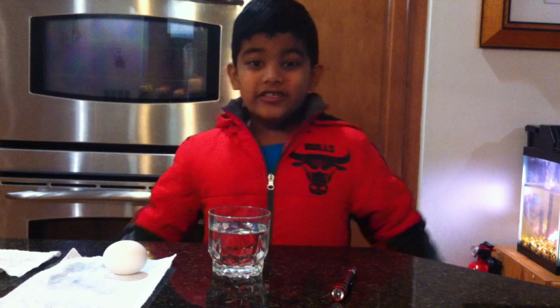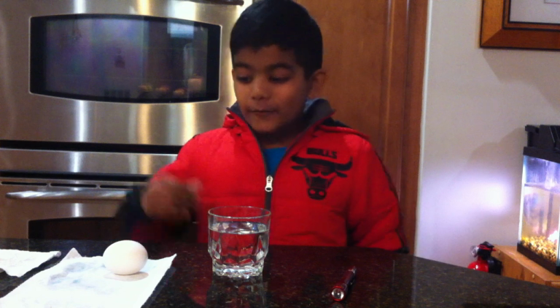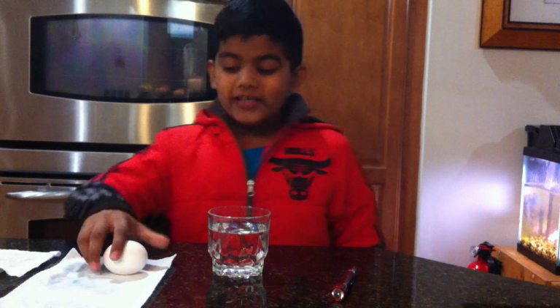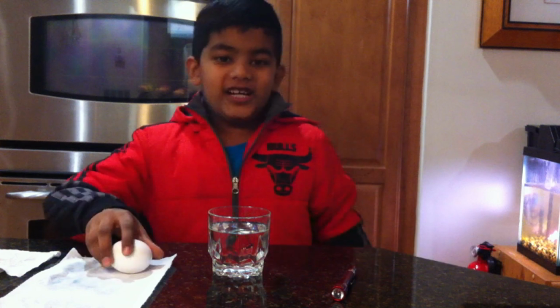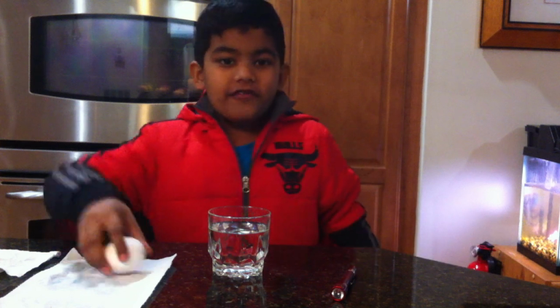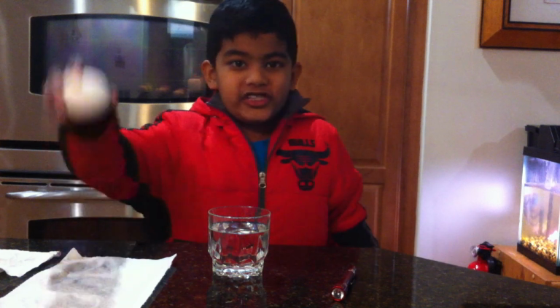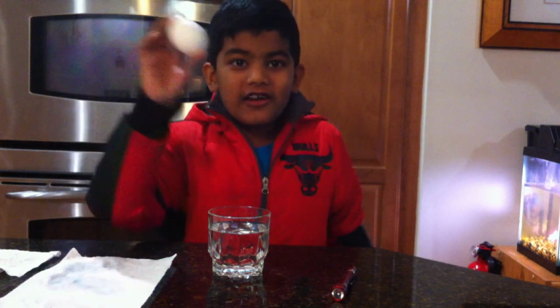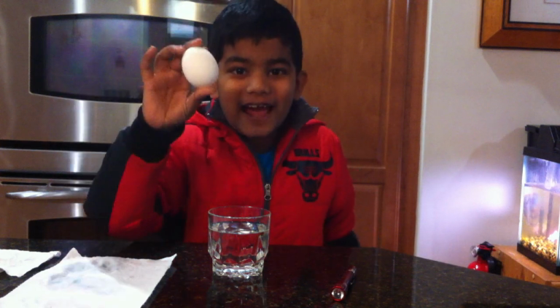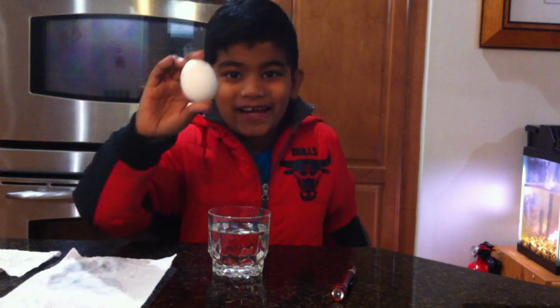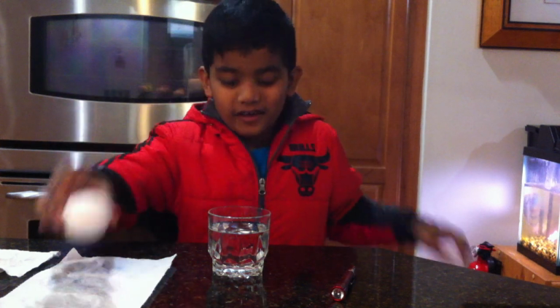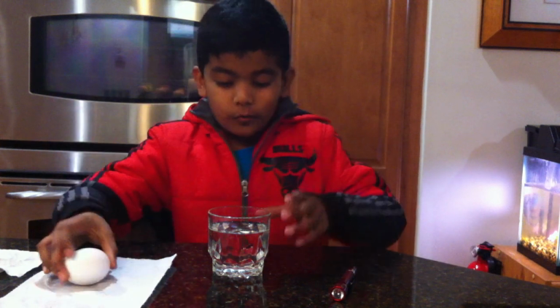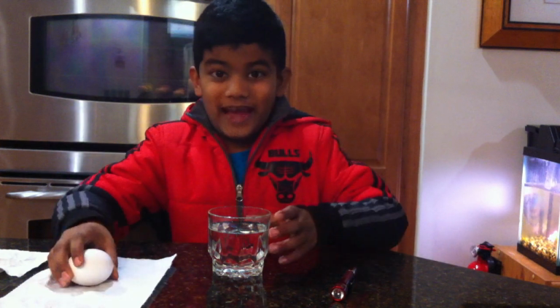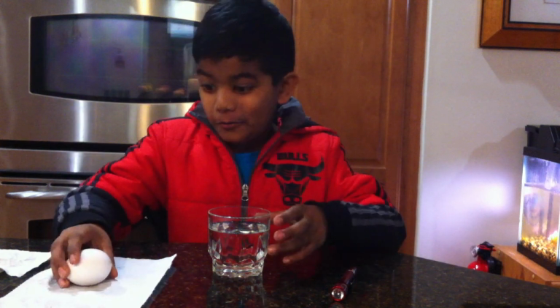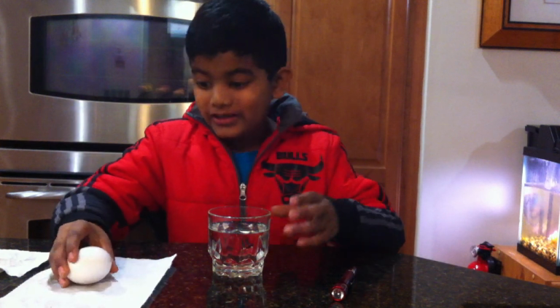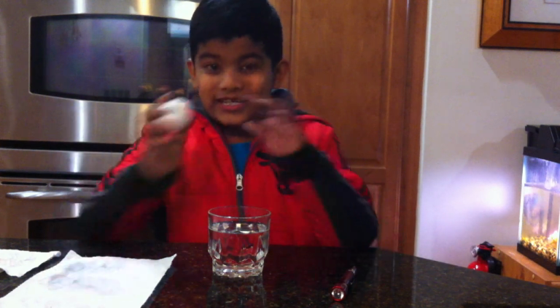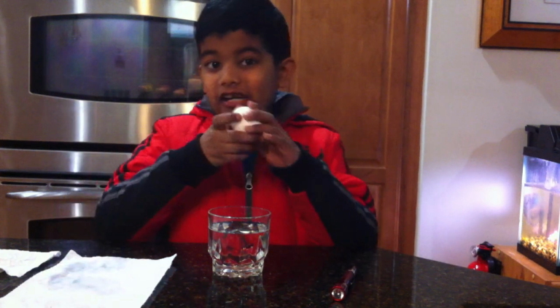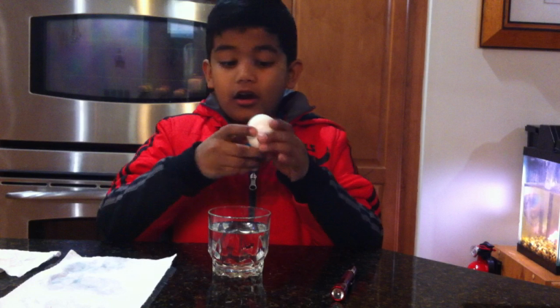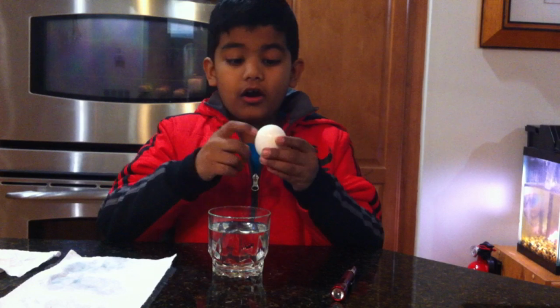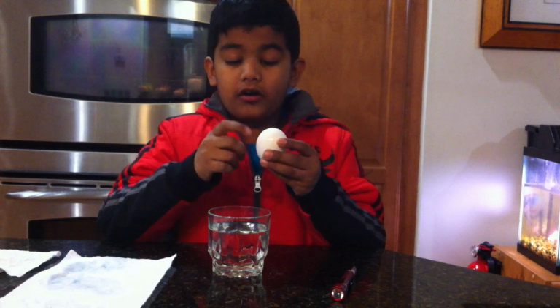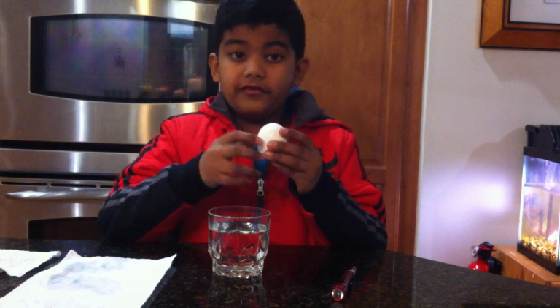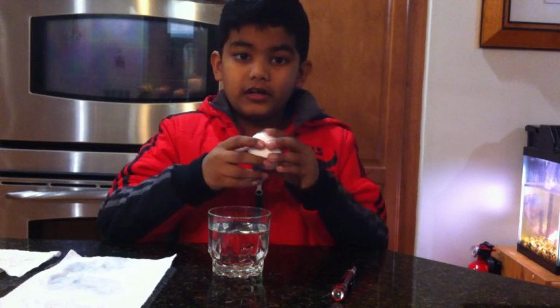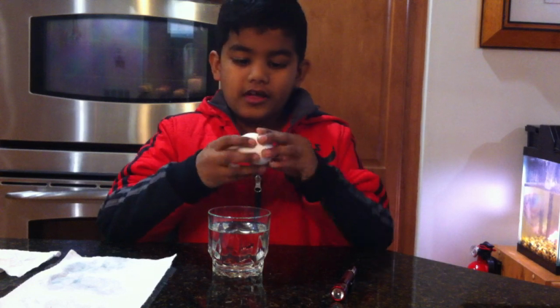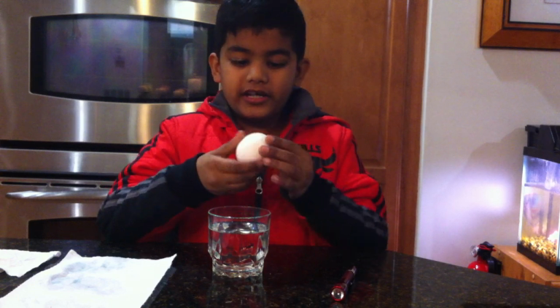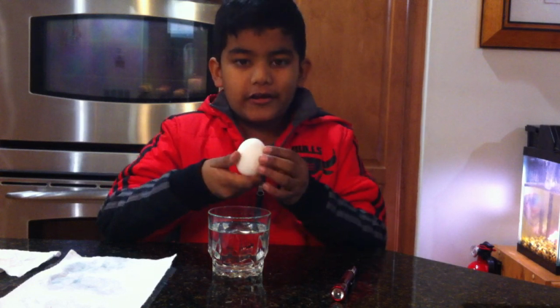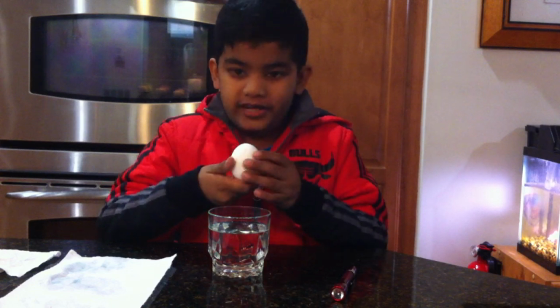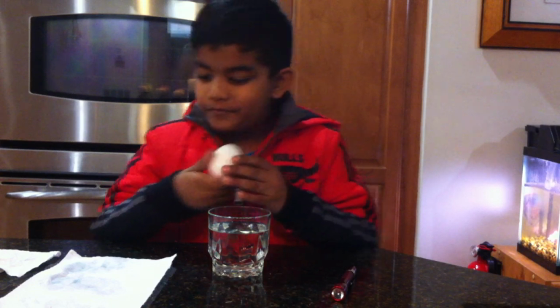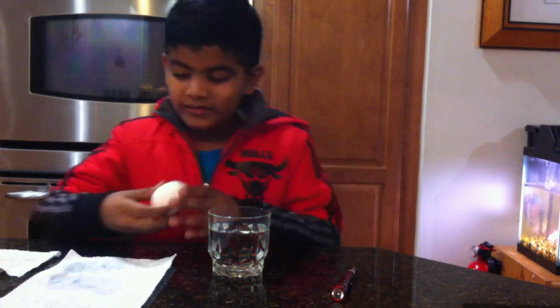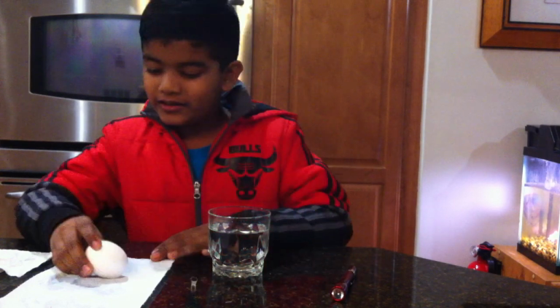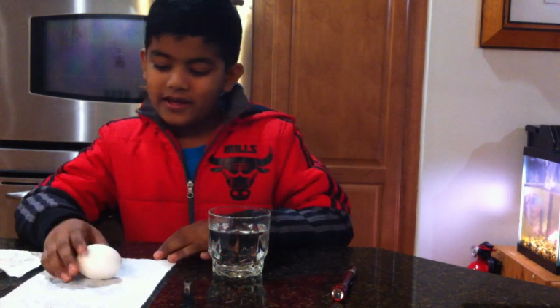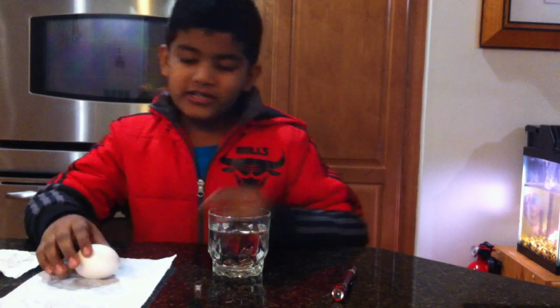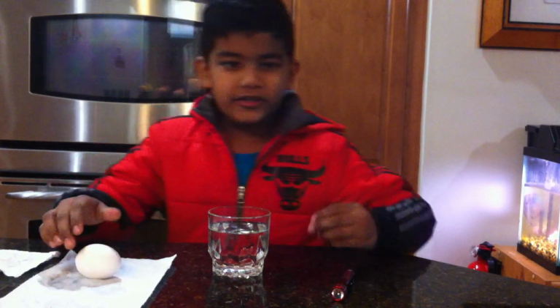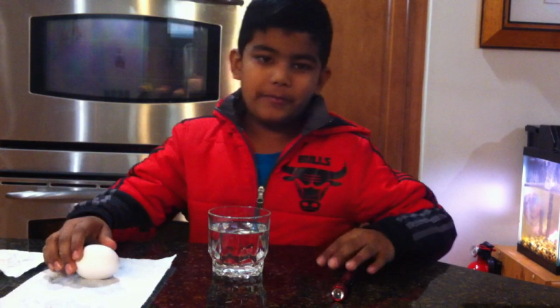Today we're going to take off the shell of an egg without taking off the entire thing. Here's how you do it.